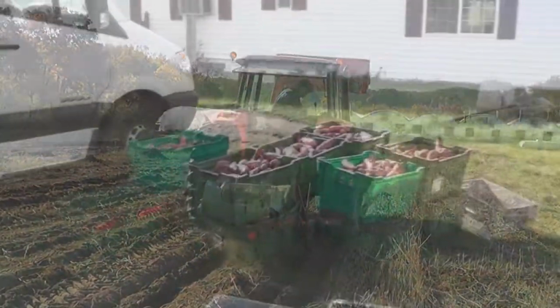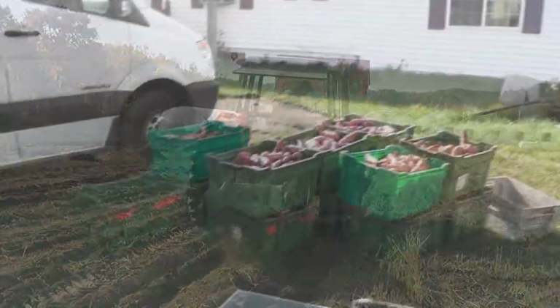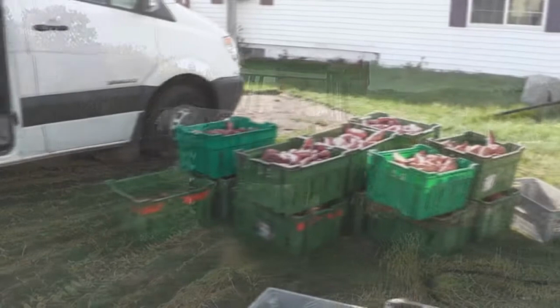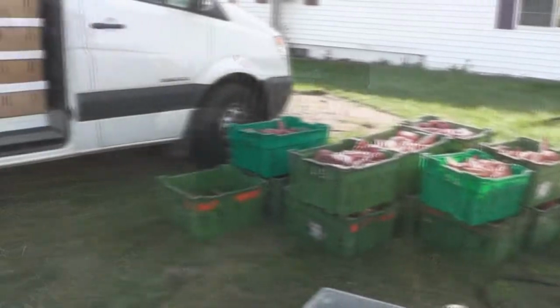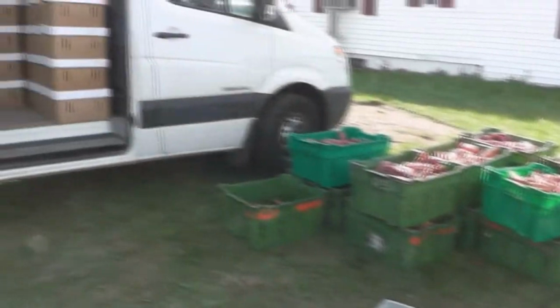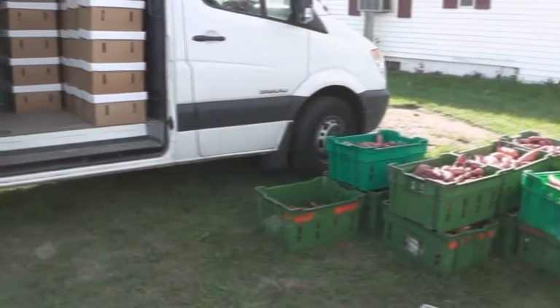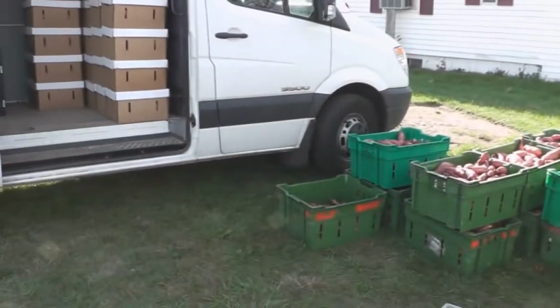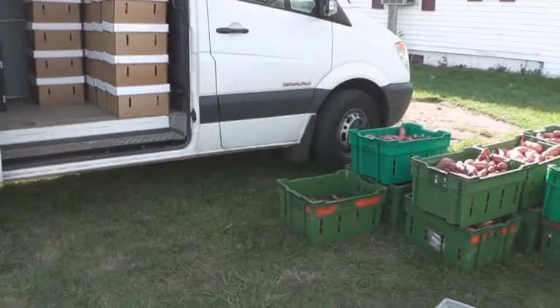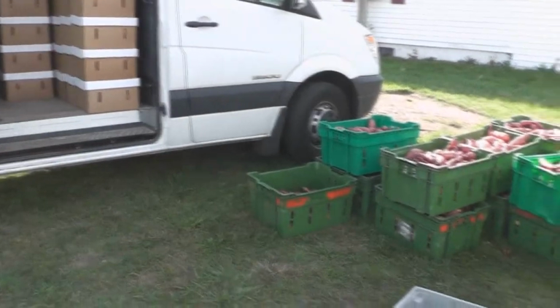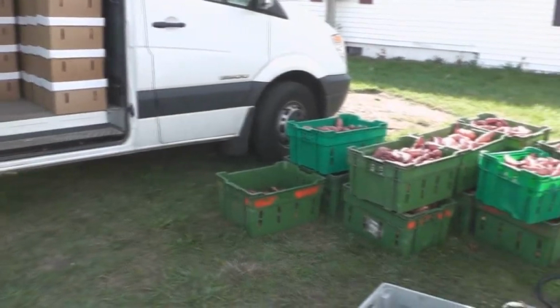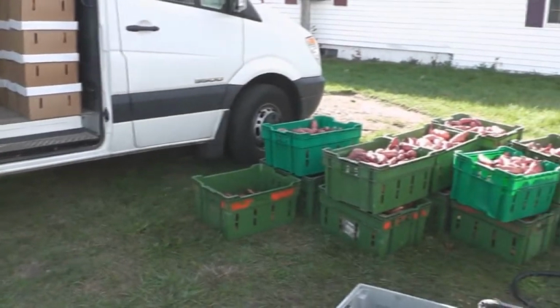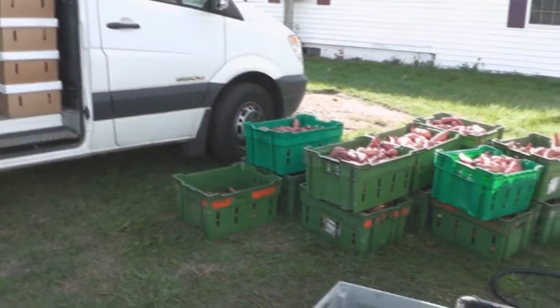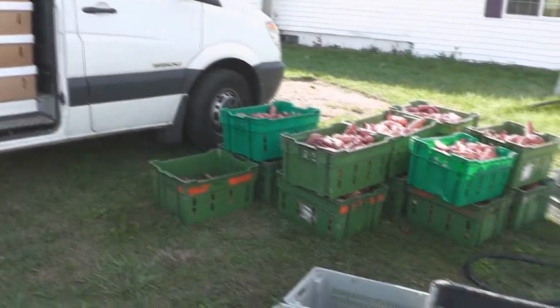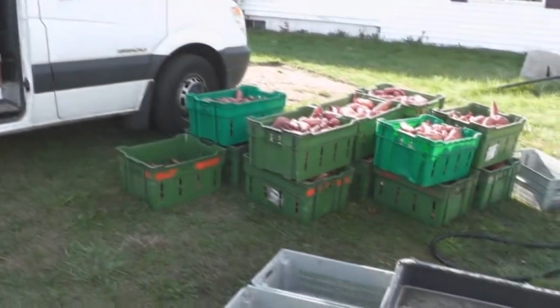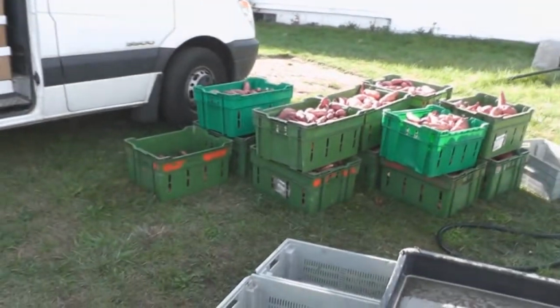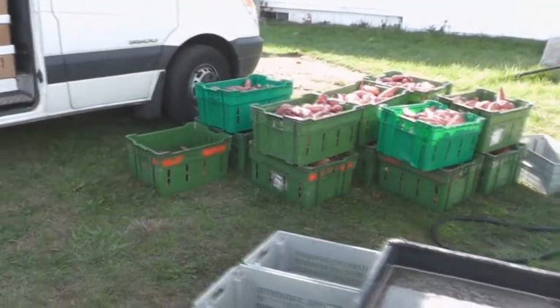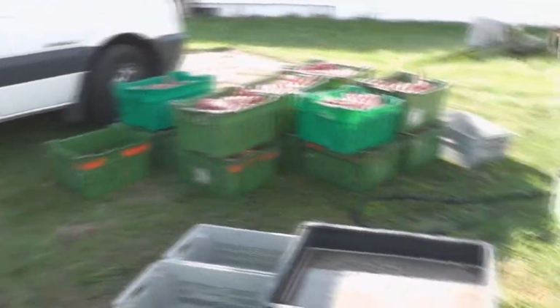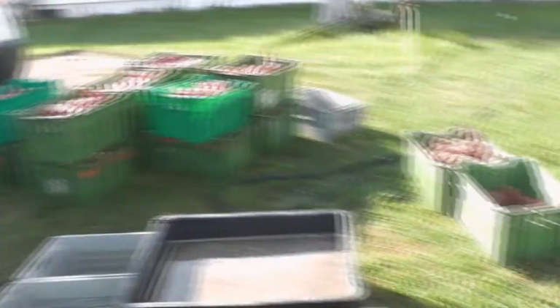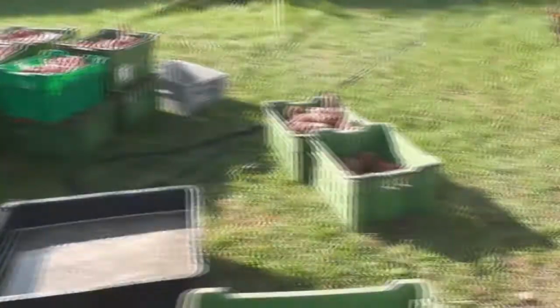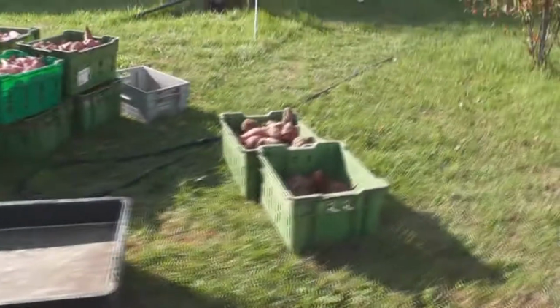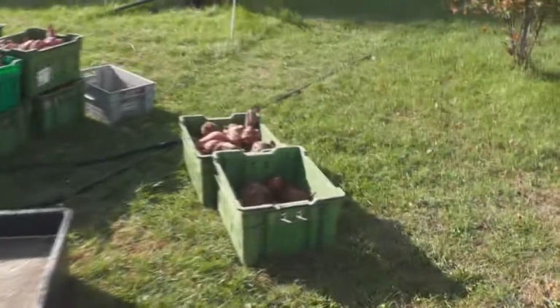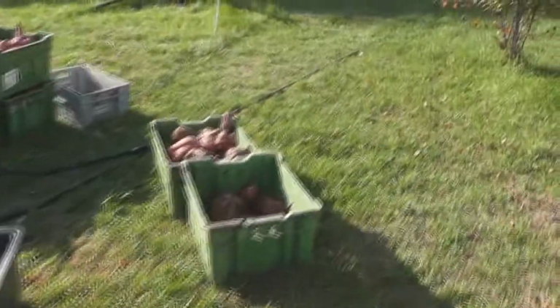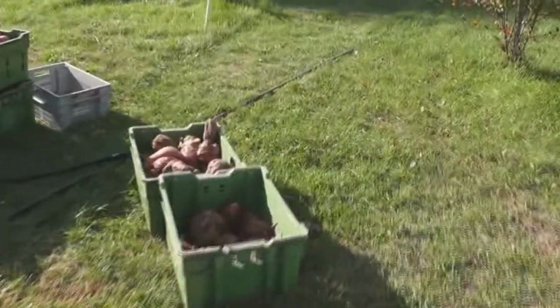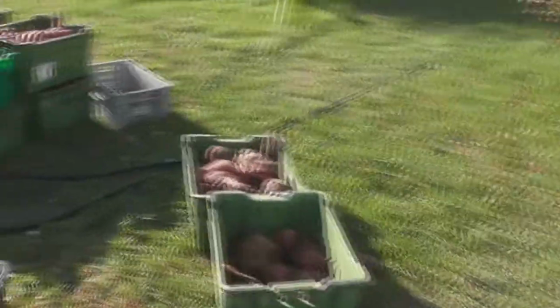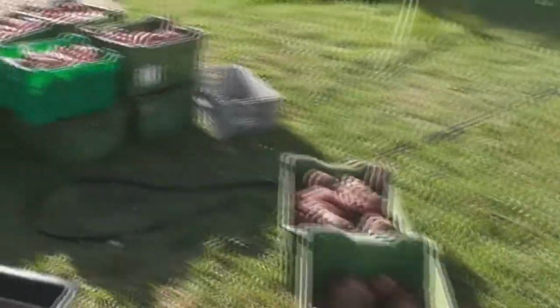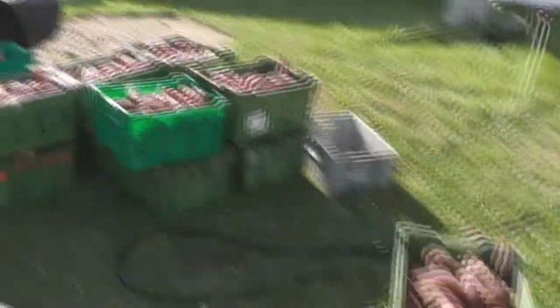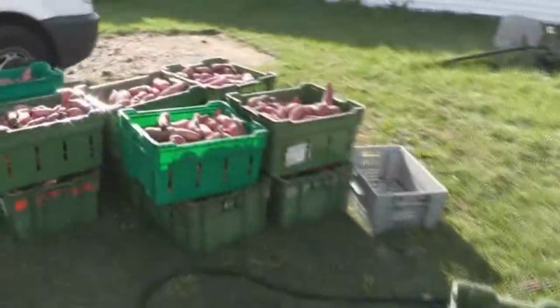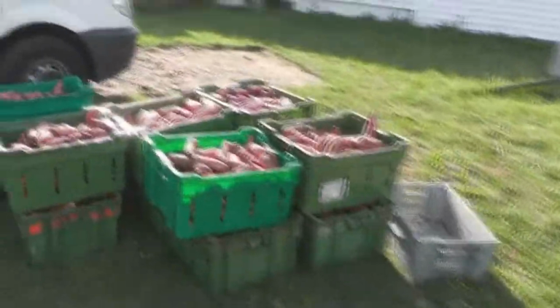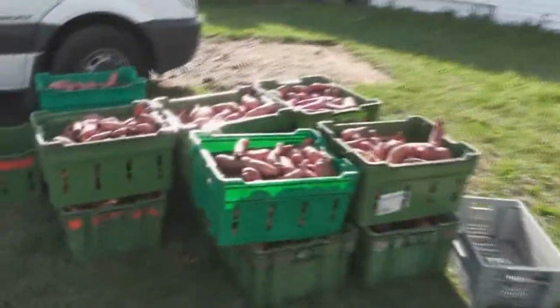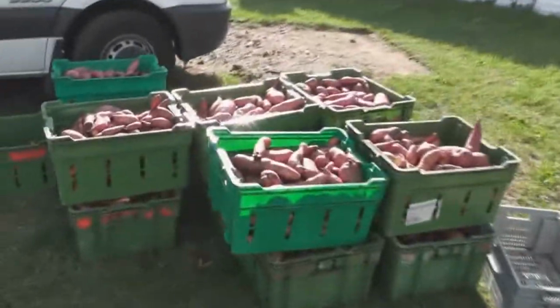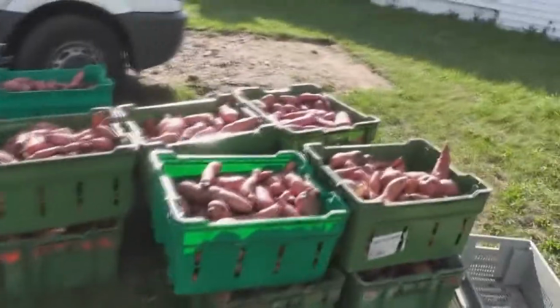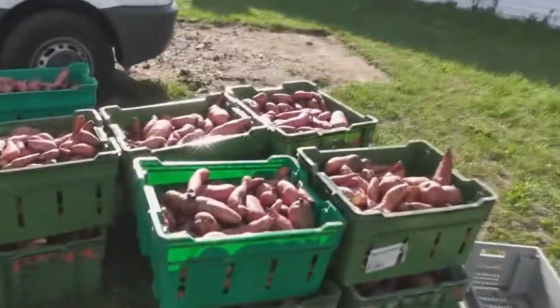So these are the ones for tomorrow — they'll be for Saturday market. And you wash them before you put them in the crates? Yes.